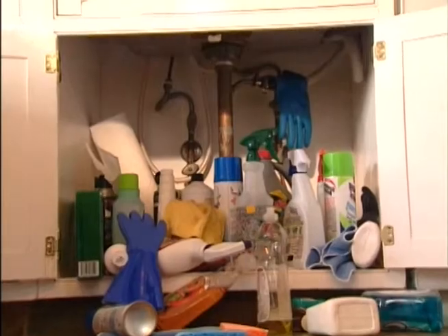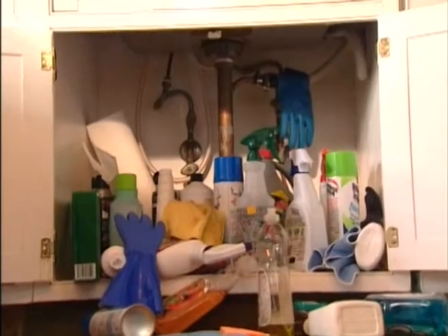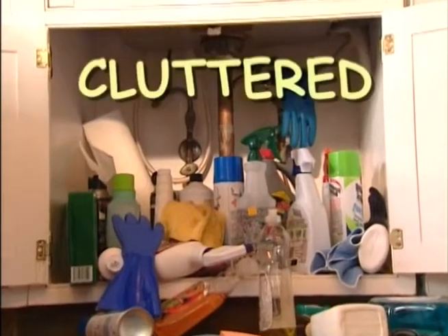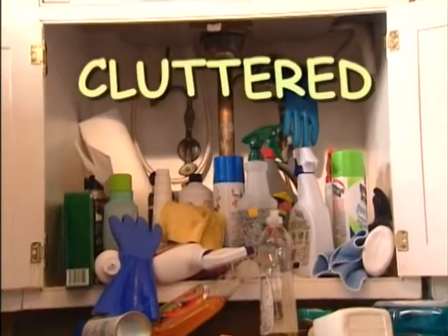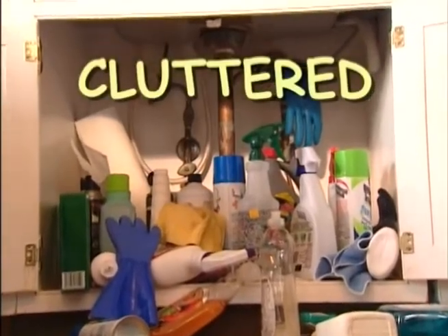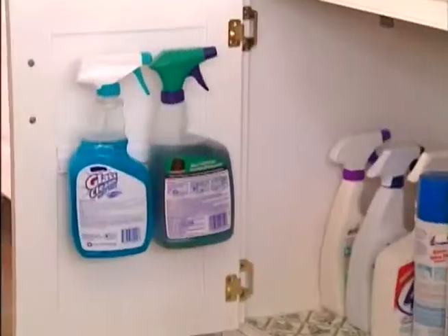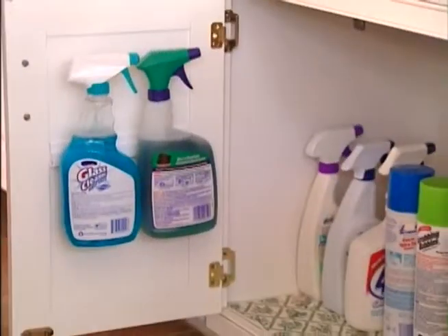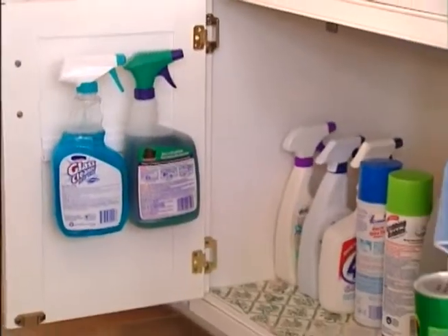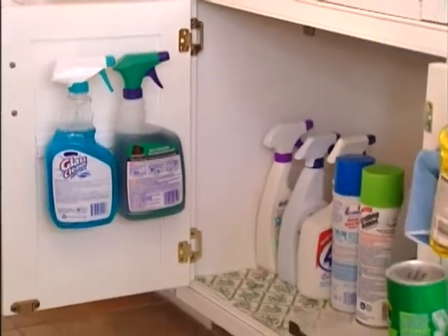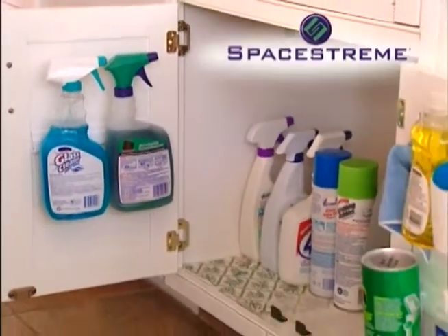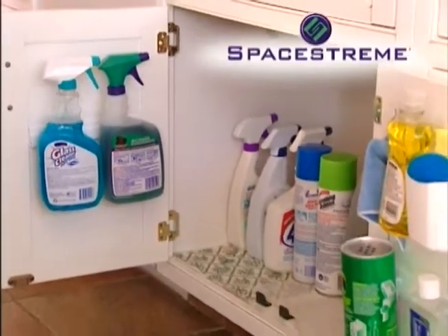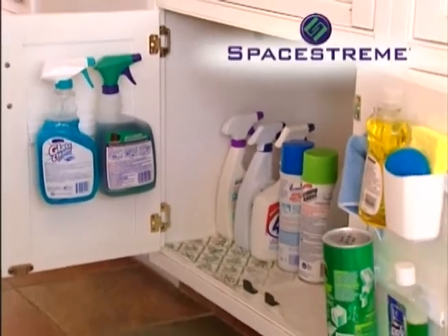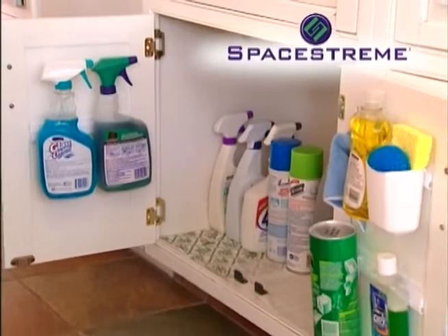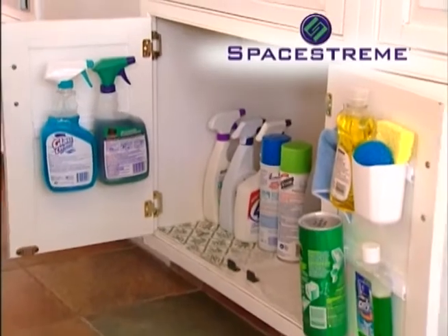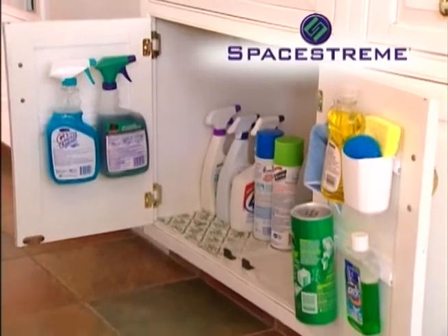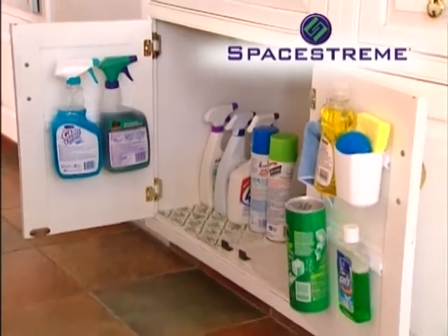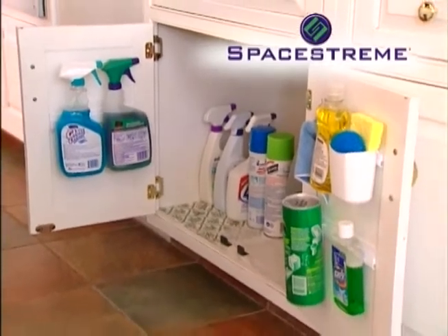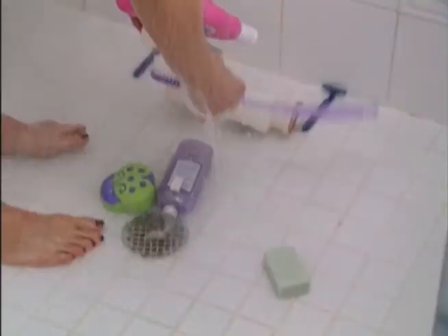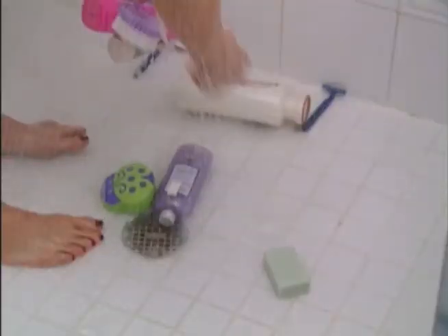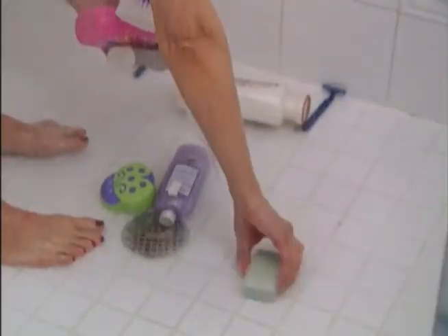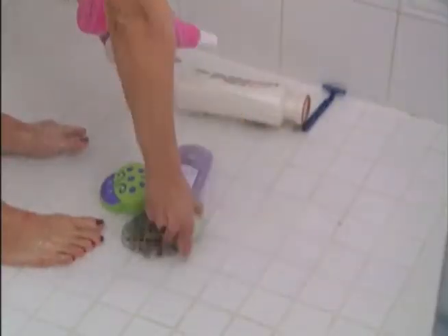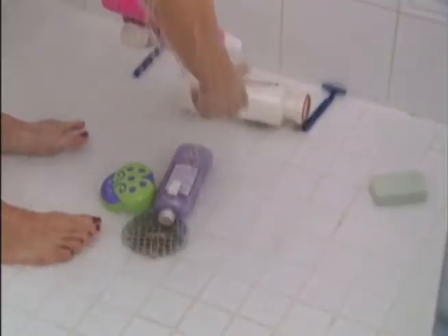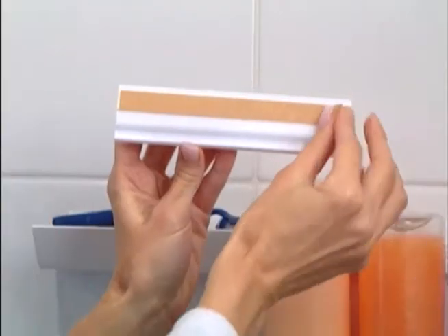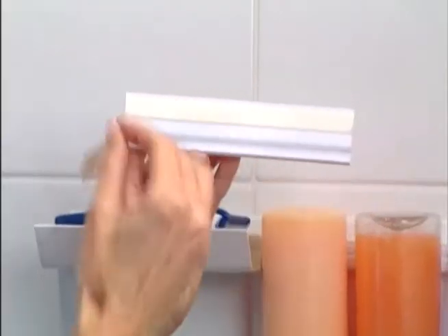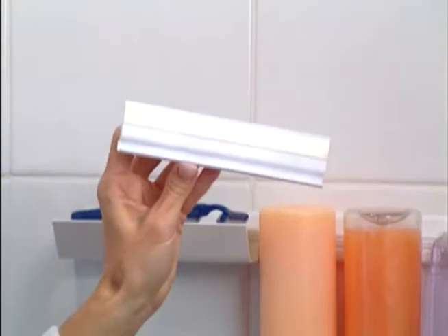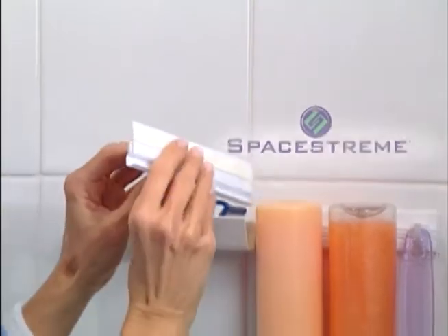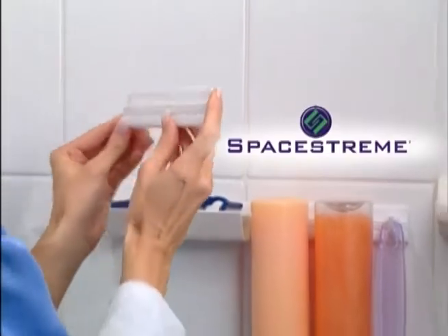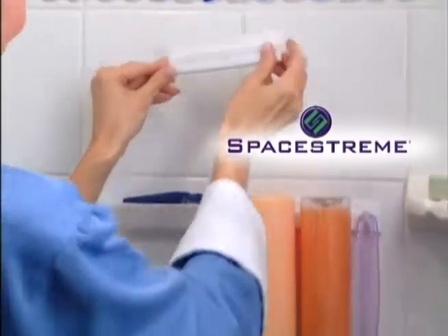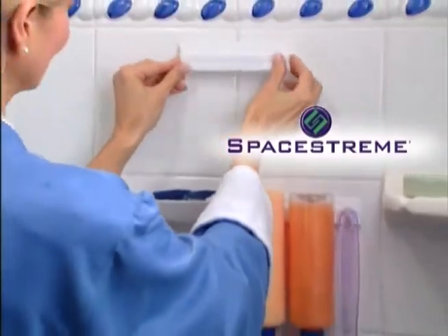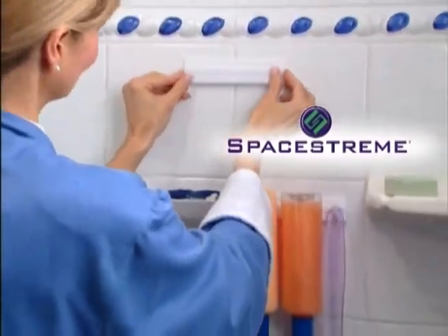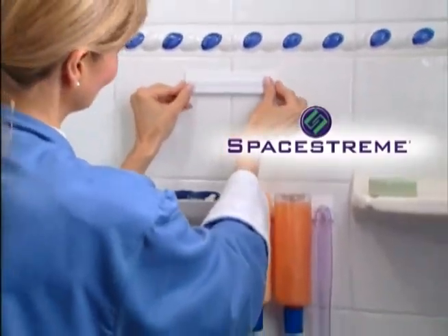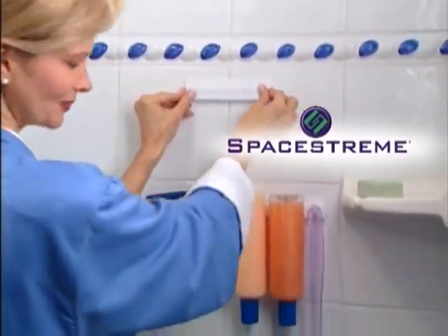Are your cabinets completely cluttered? Now streamline your space with SpaceStream, the miracle storage solution. Is your bathroom a disorganized disaster? Streamline your shower with SpaceStream. SpaceStream really cleans up the clutter.